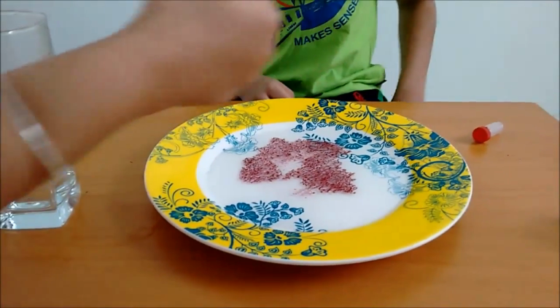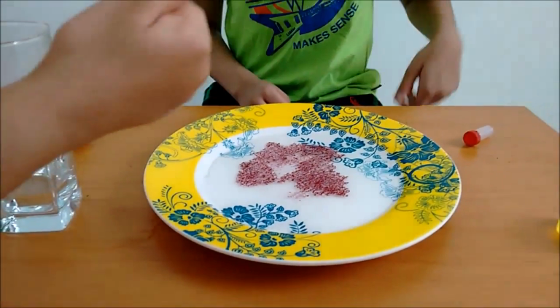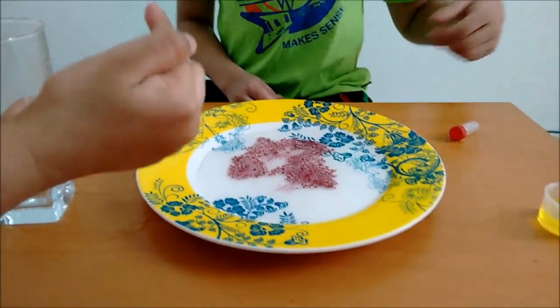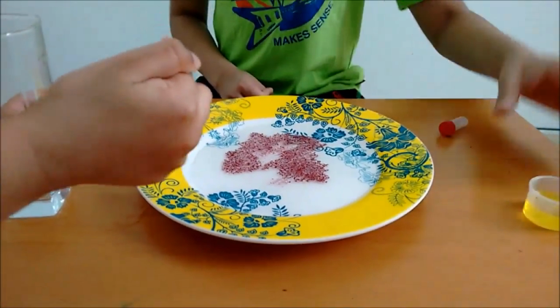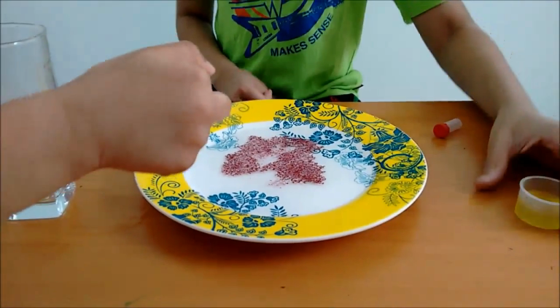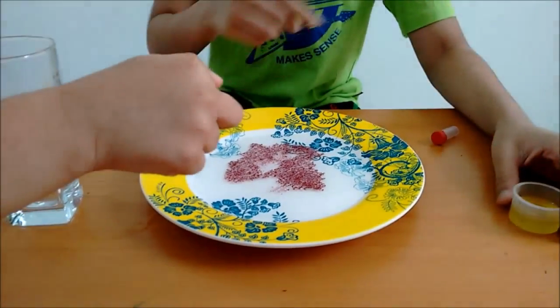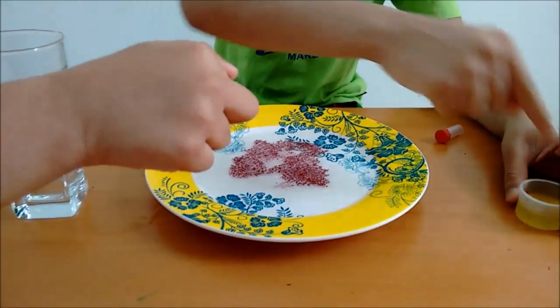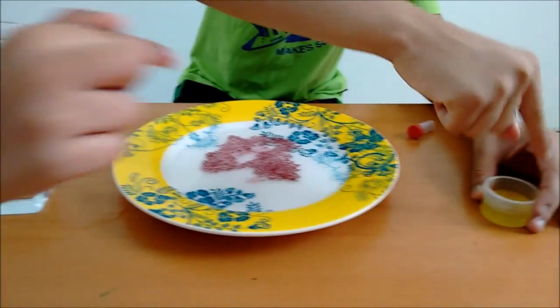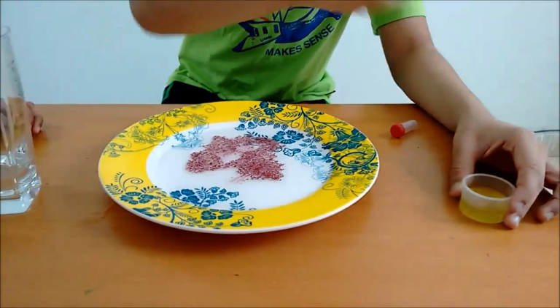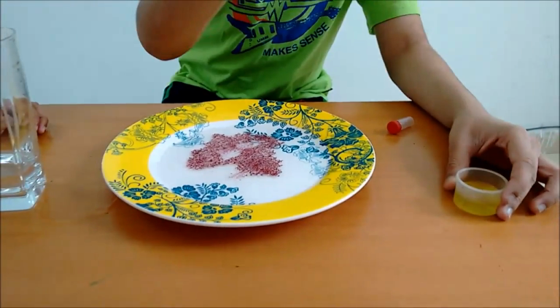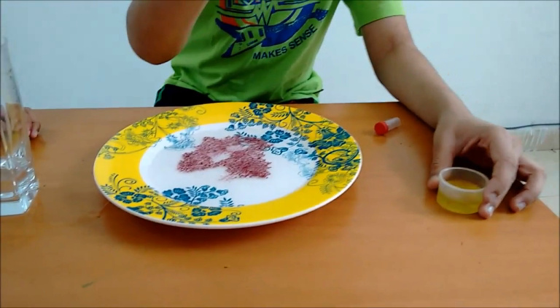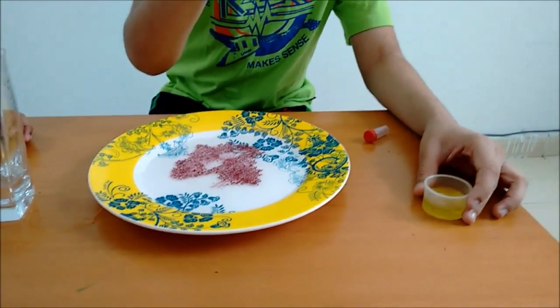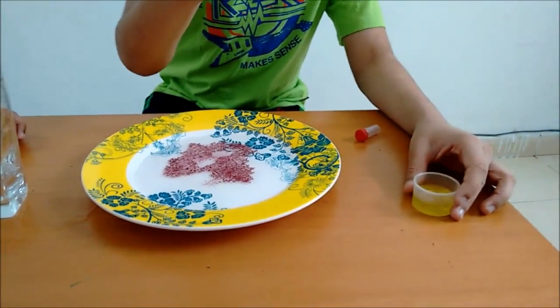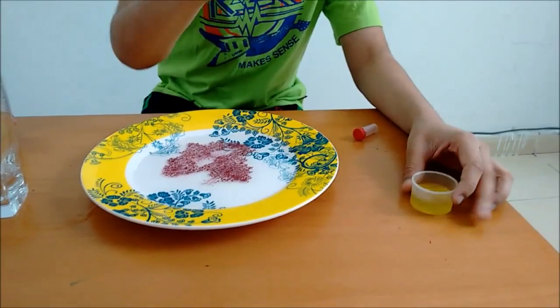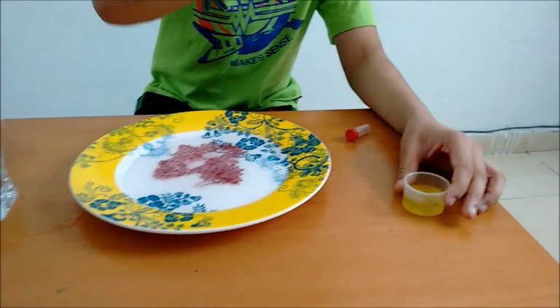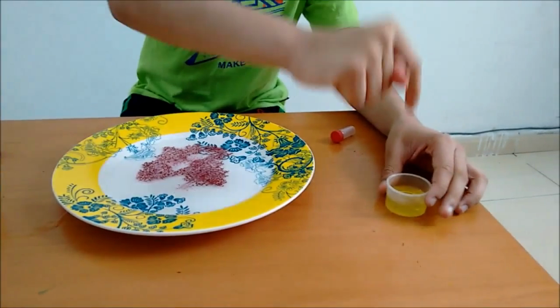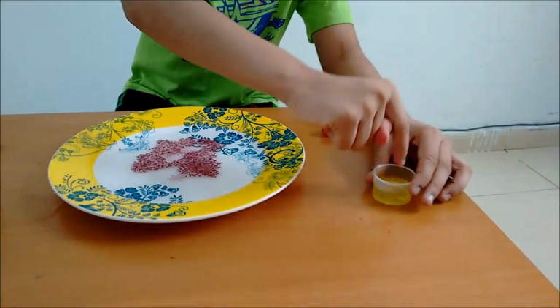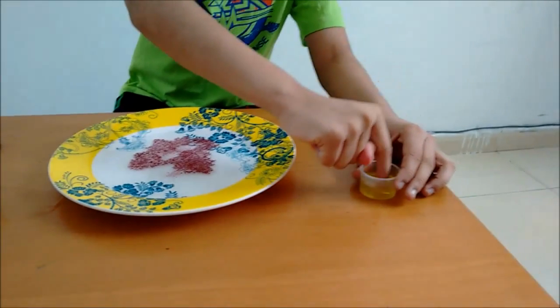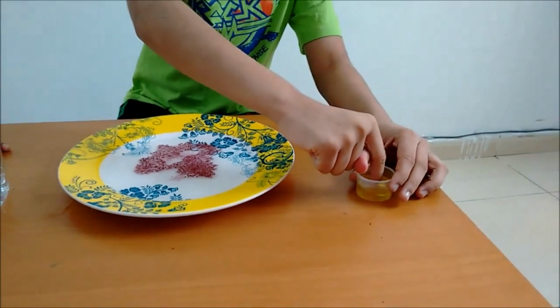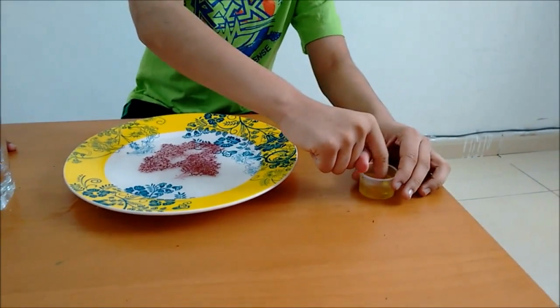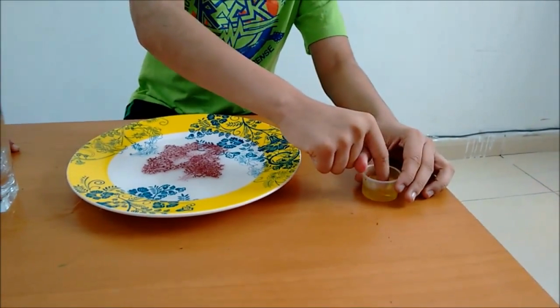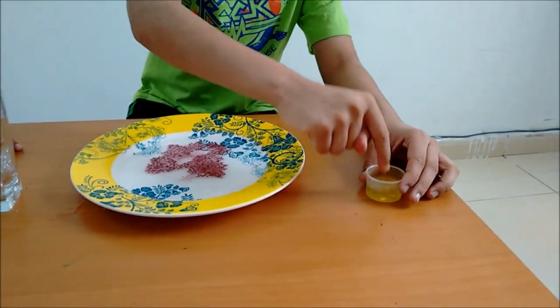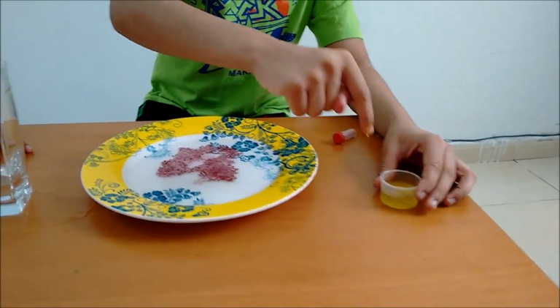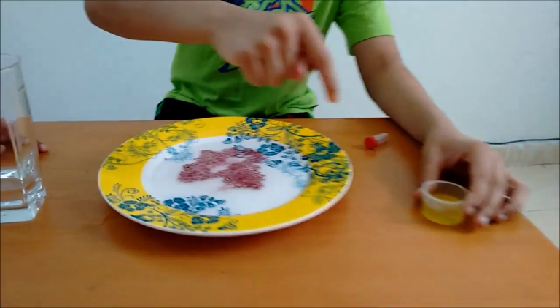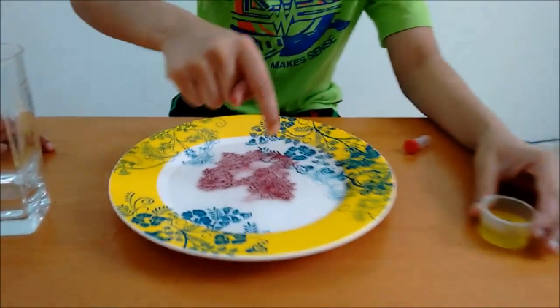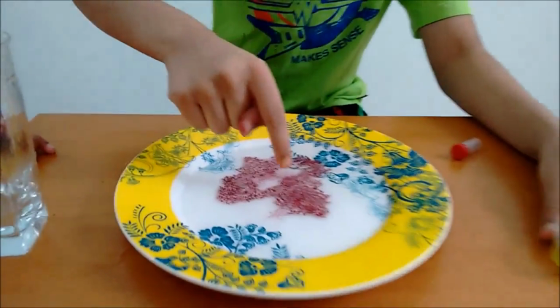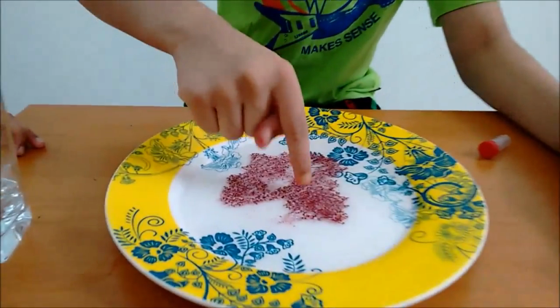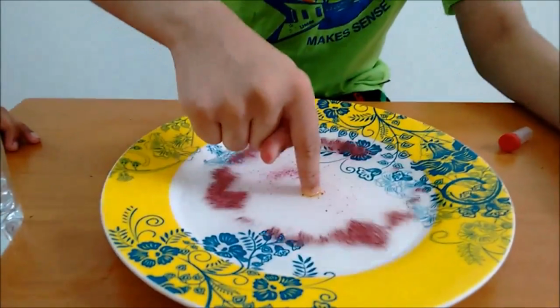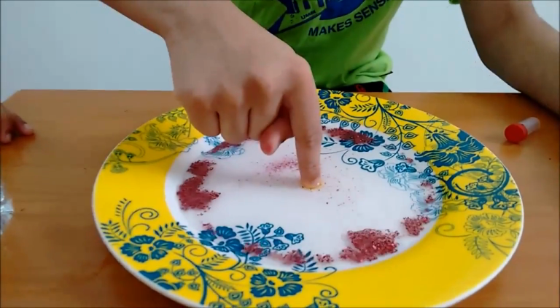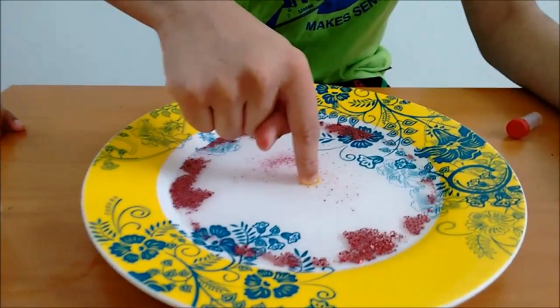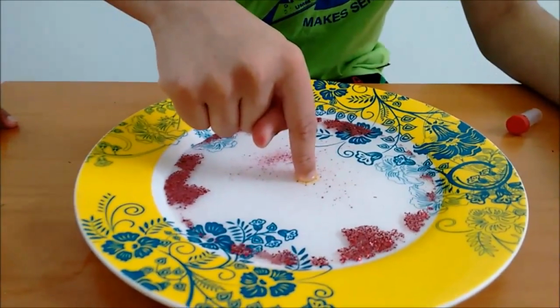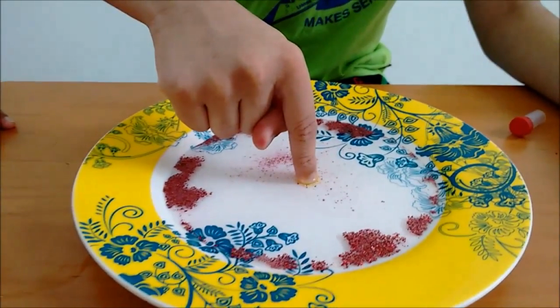Now, when I put my finger into the dishwashing liquid, just see what happens.